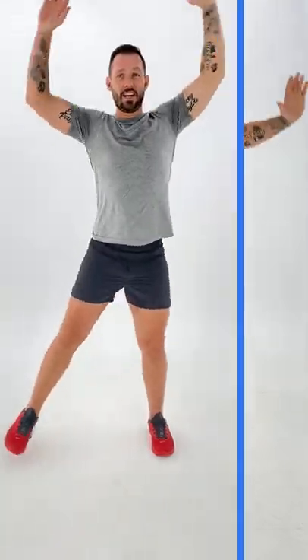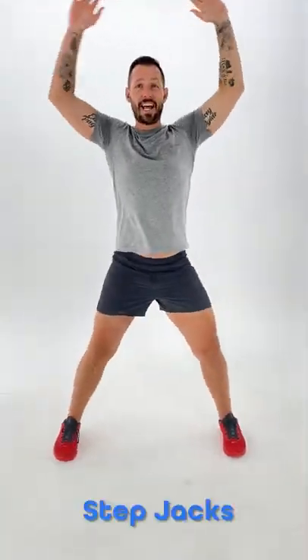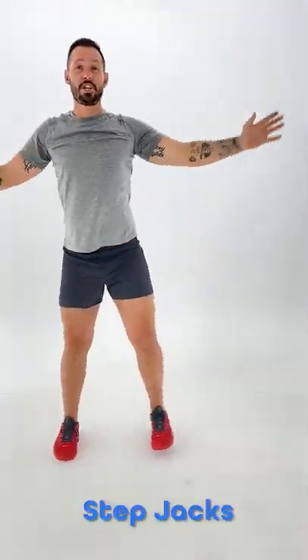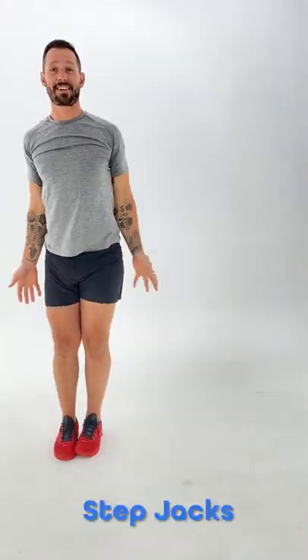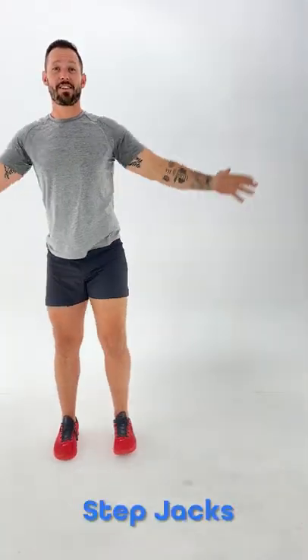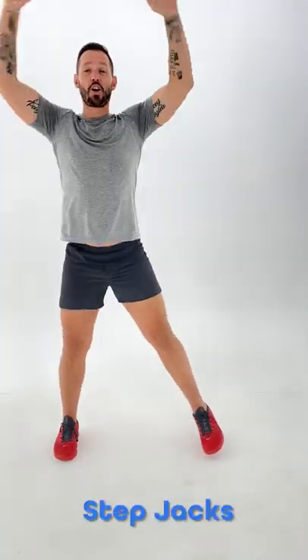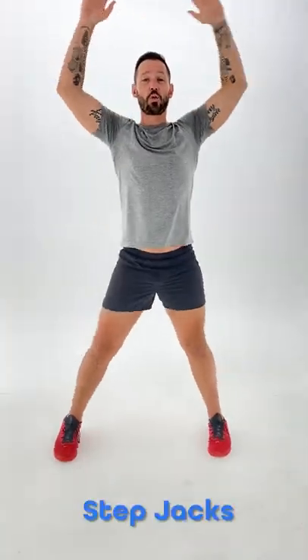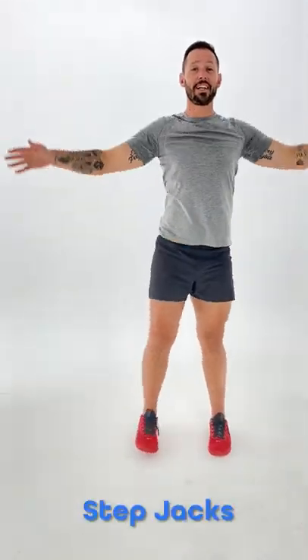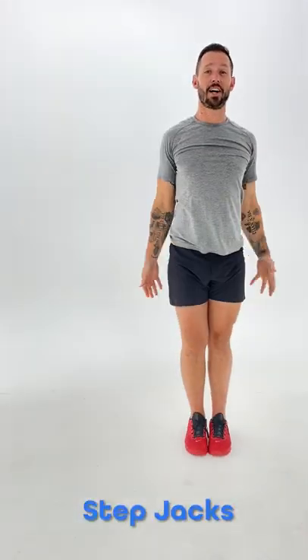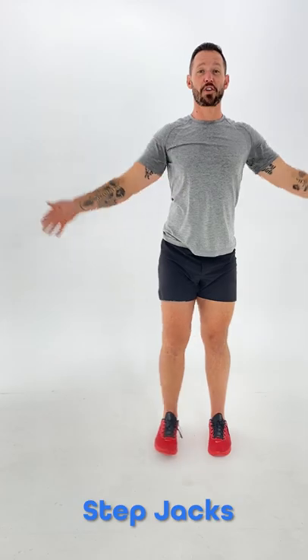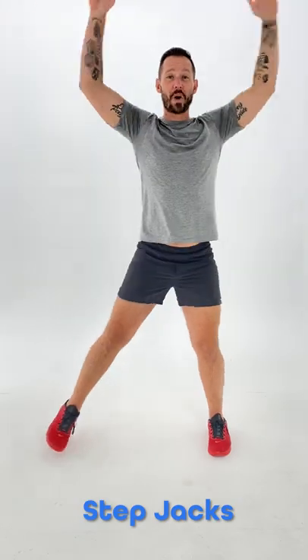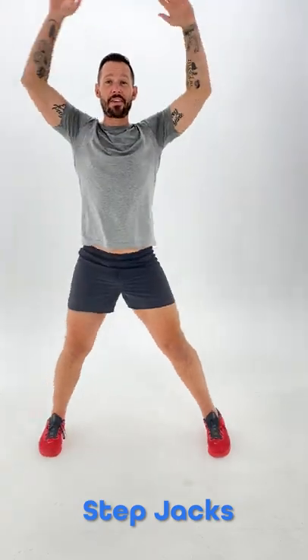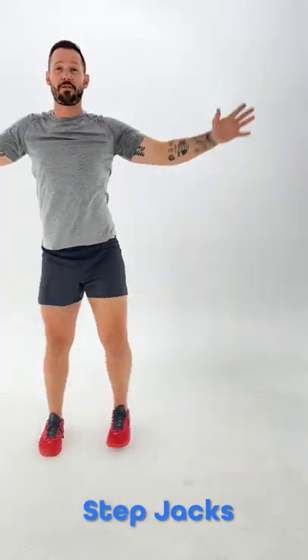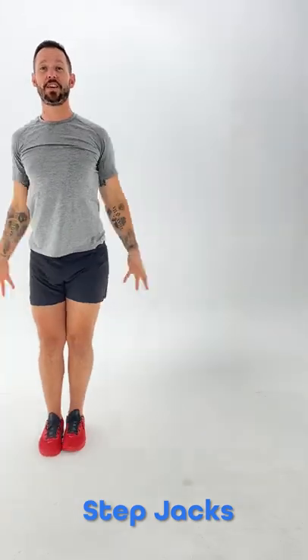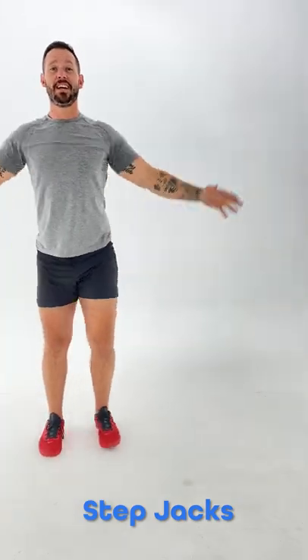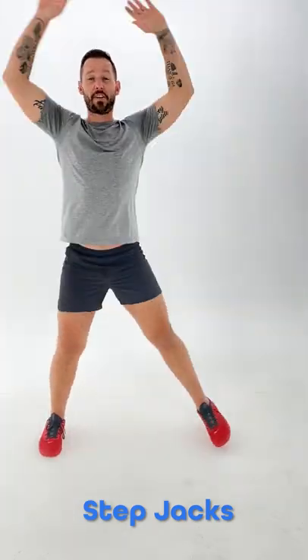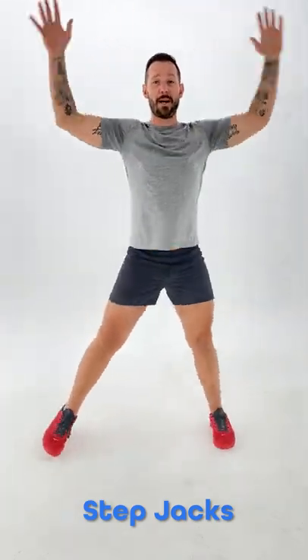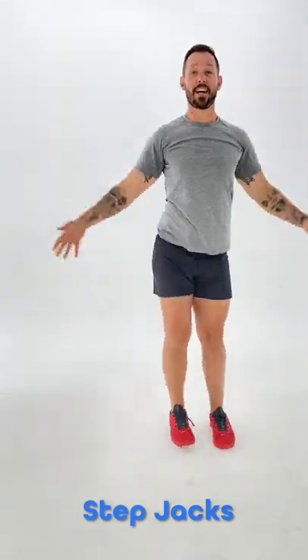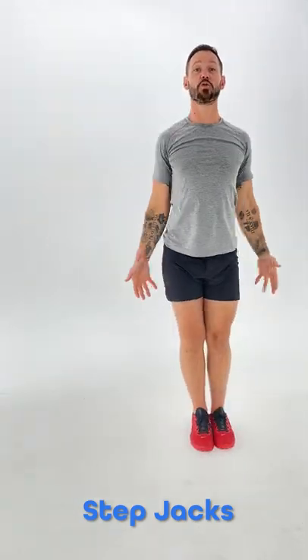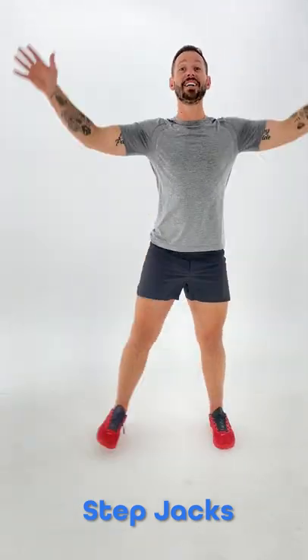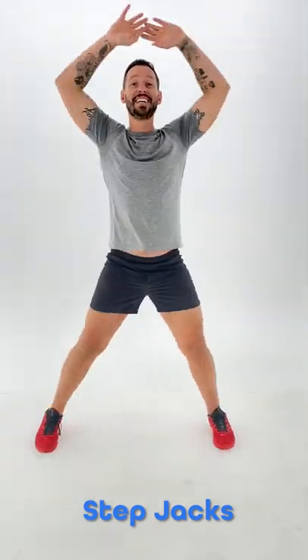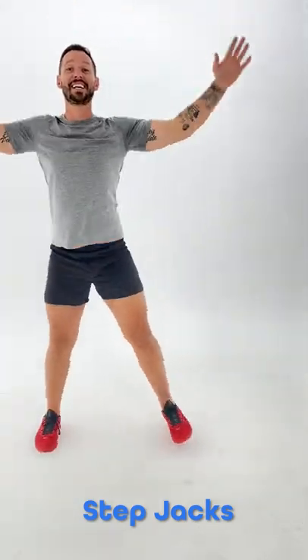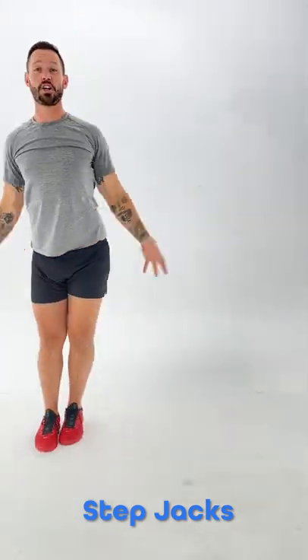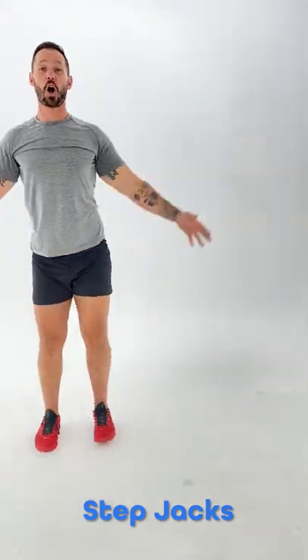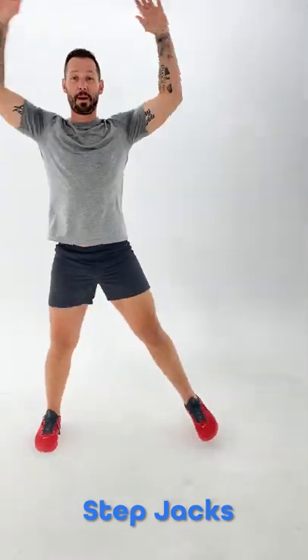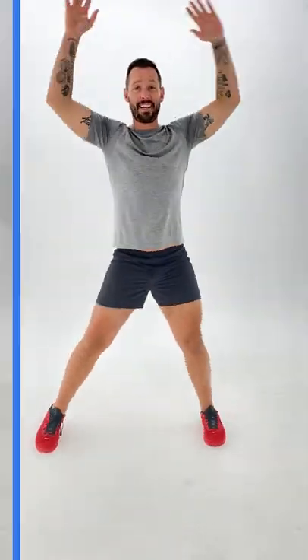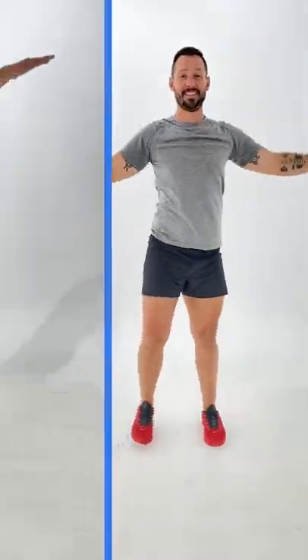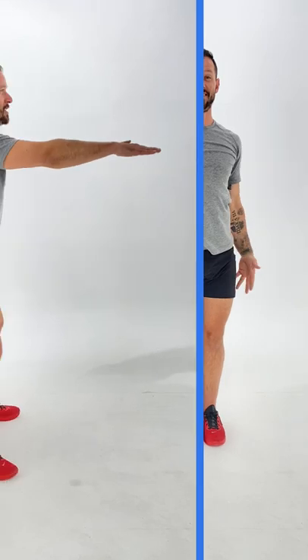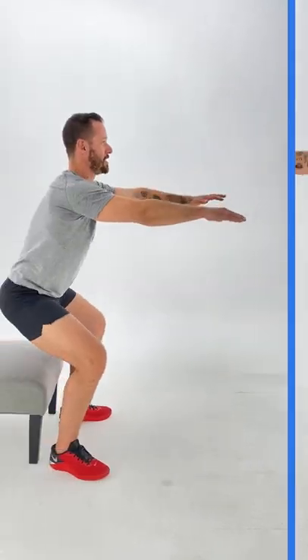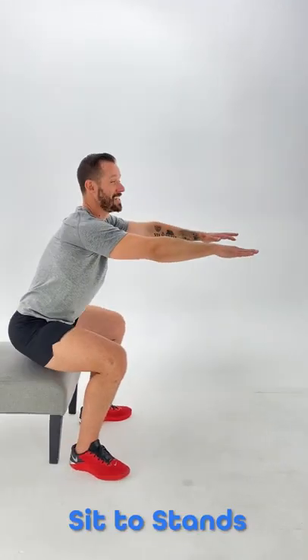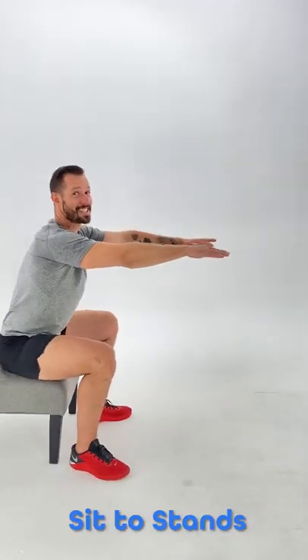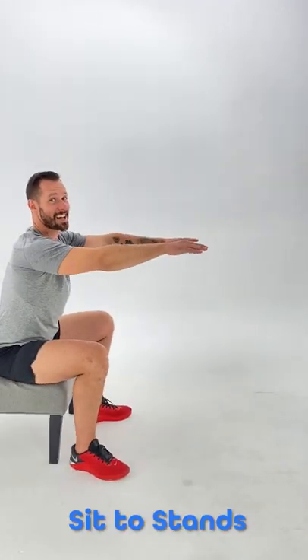Step jacks — really good for strengthening your feet and your hips and really getting your heart pumping.